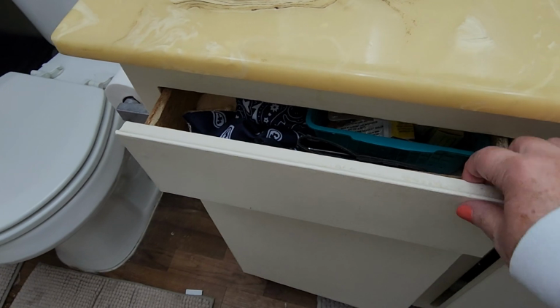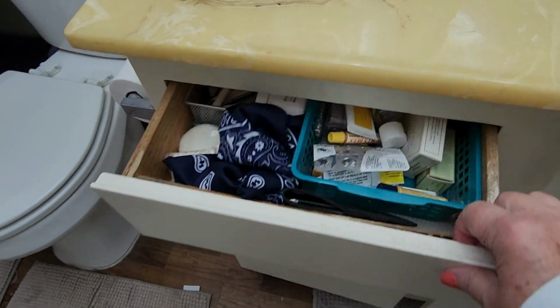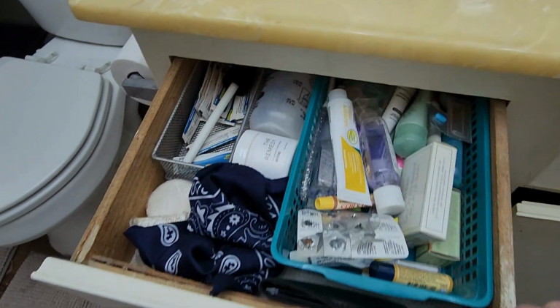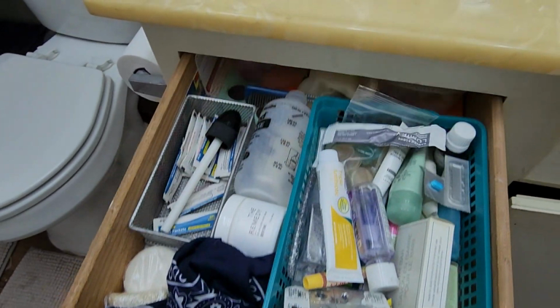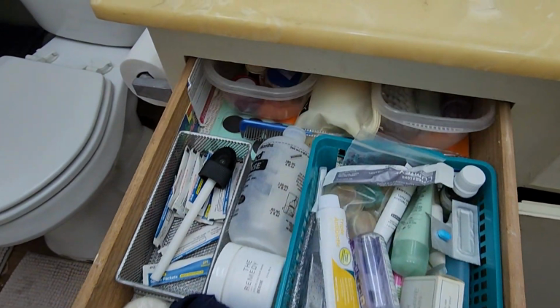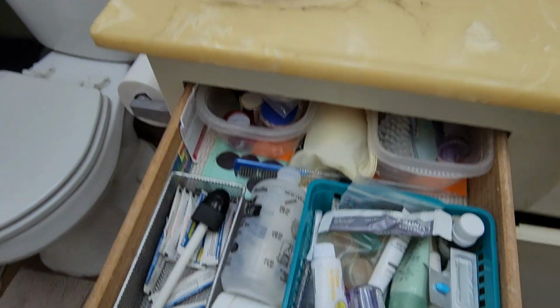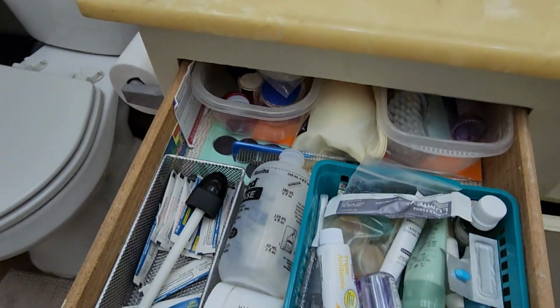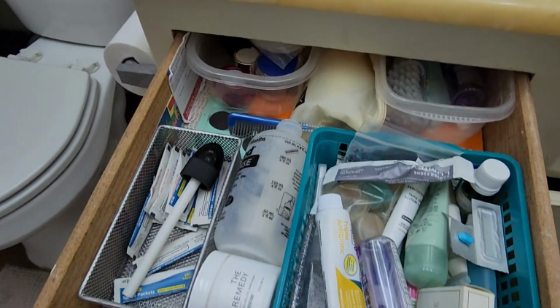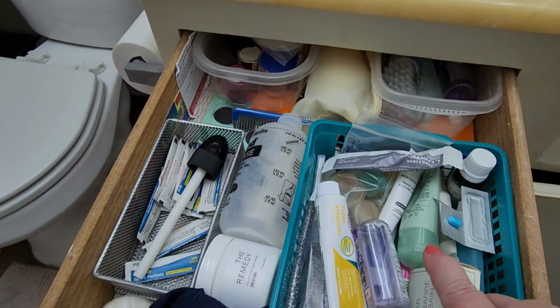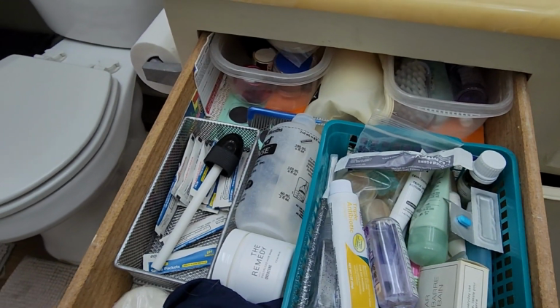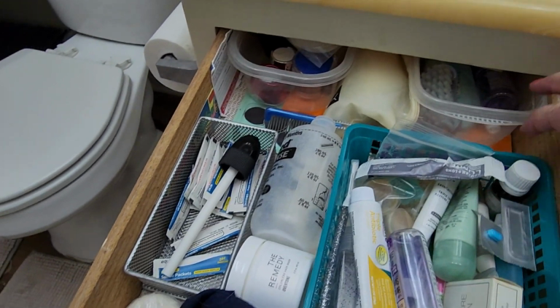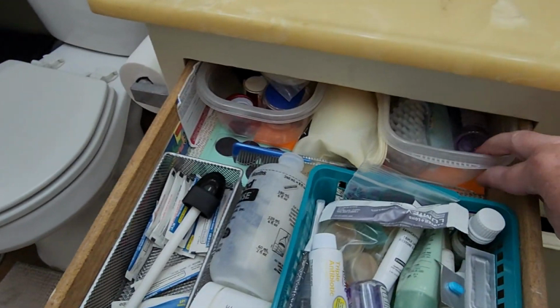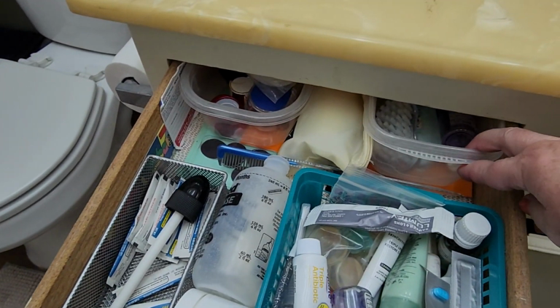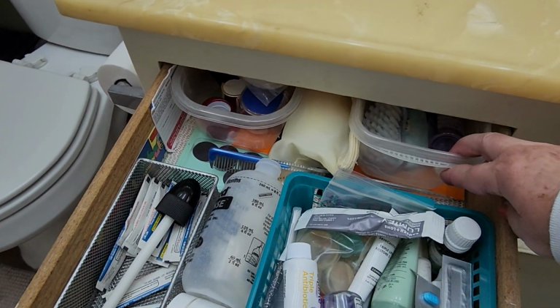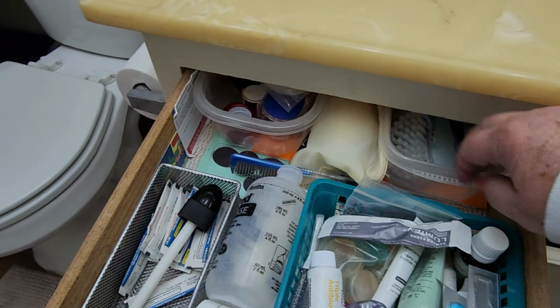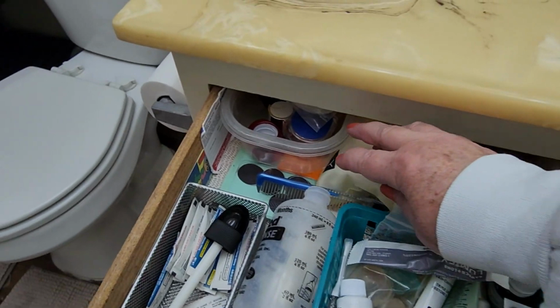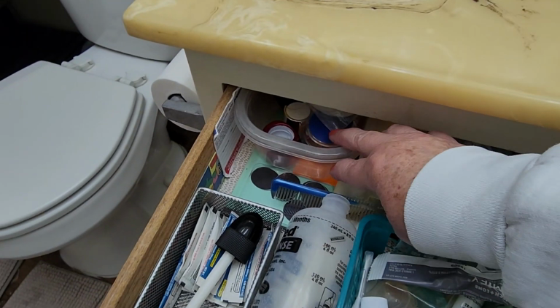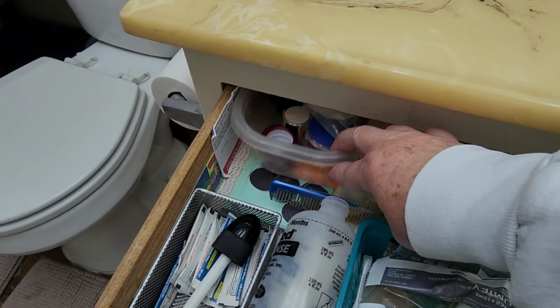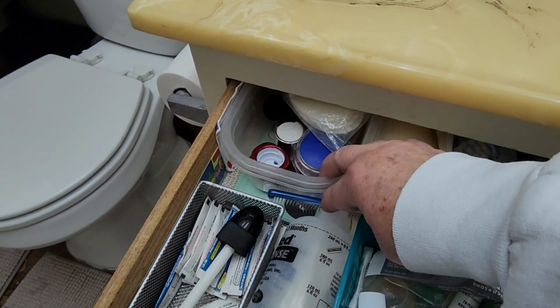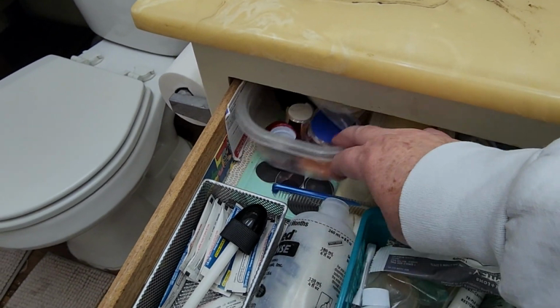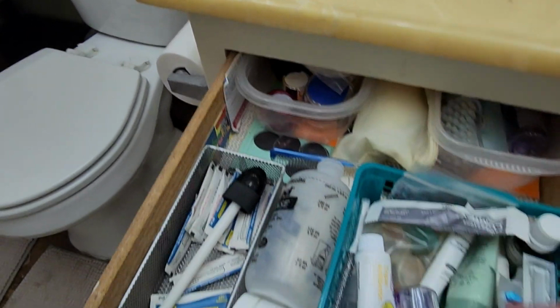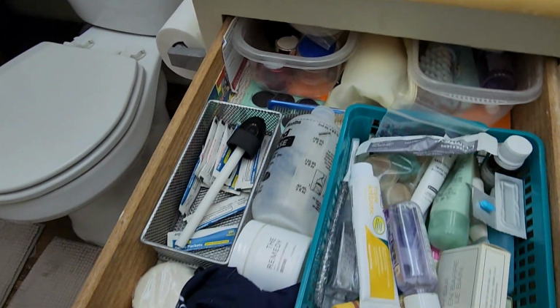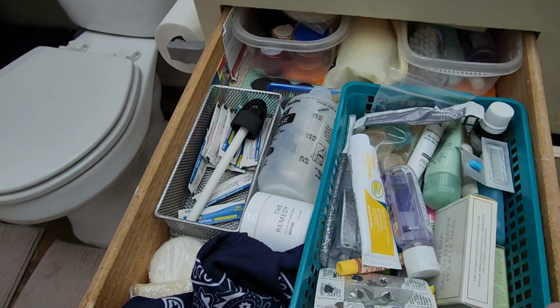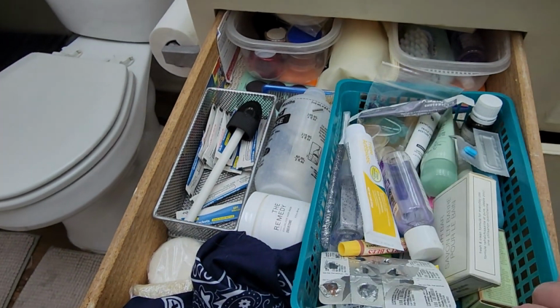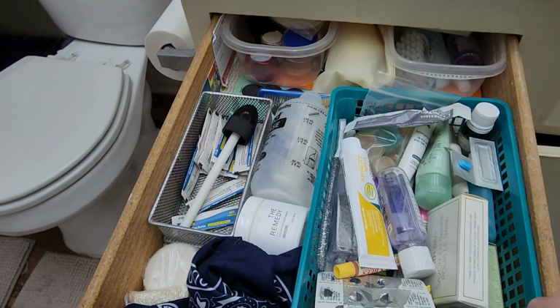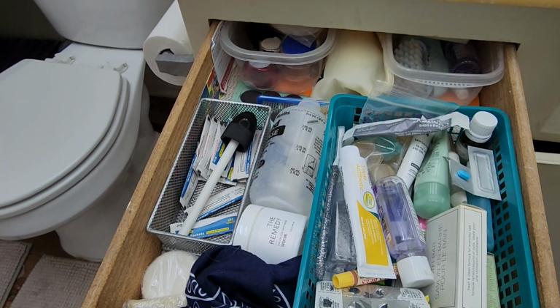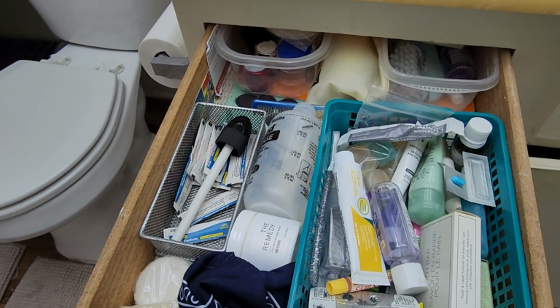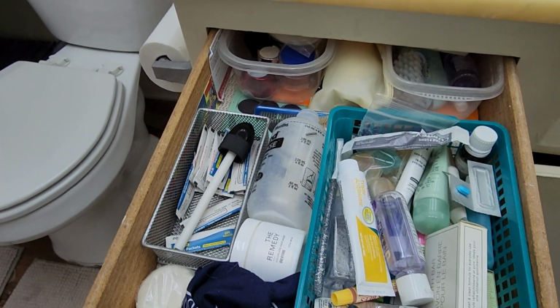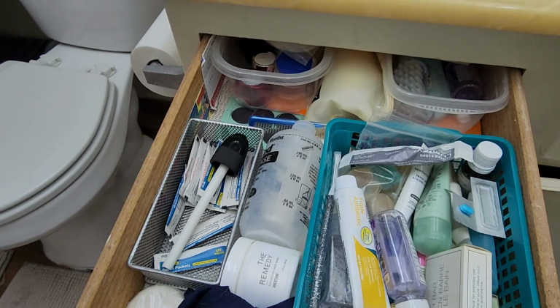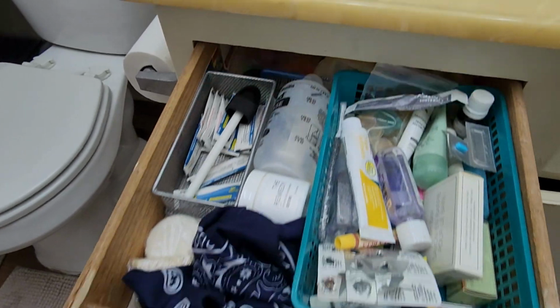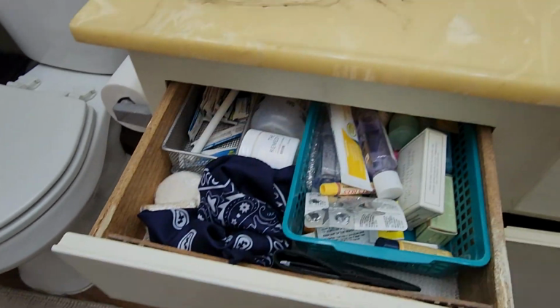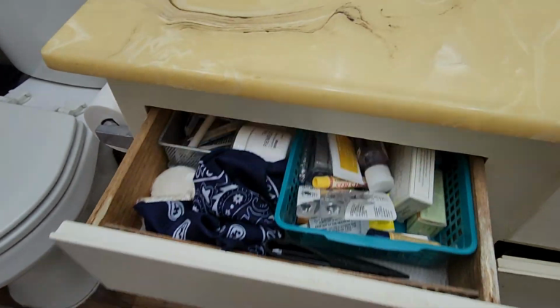So let's start with this drawer. Now it honestly needs a good purge, but meh, some other time. I'm not unhappy with how it looks and I think the small organizers are working well here, so I'll leave it for now.